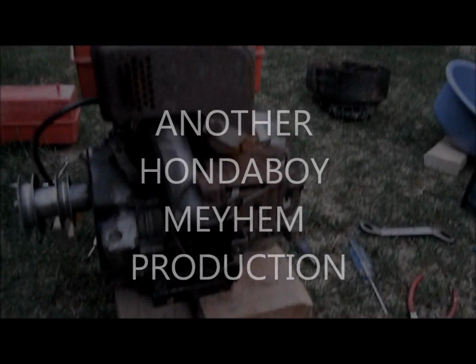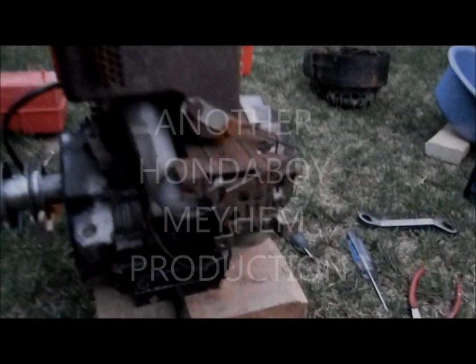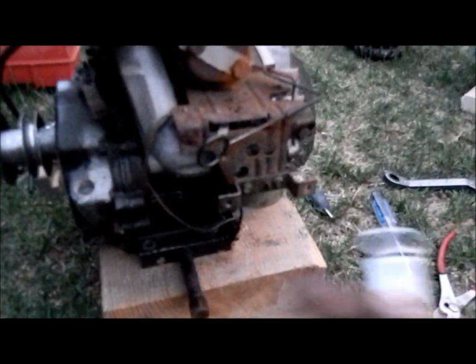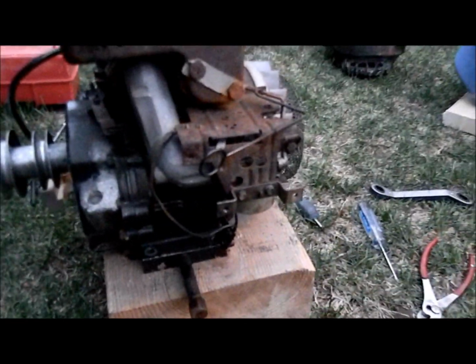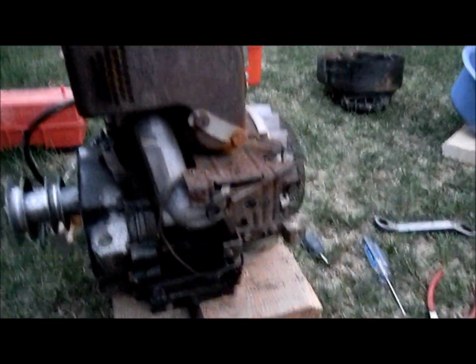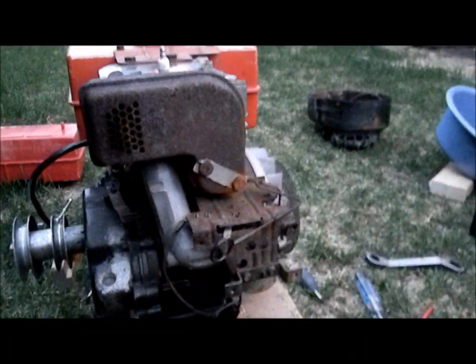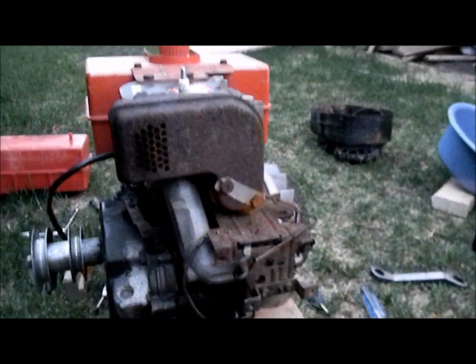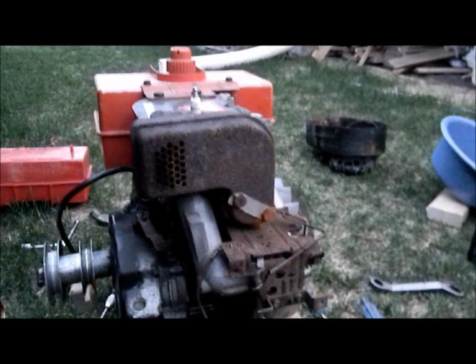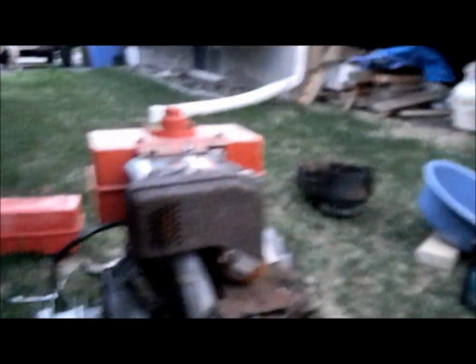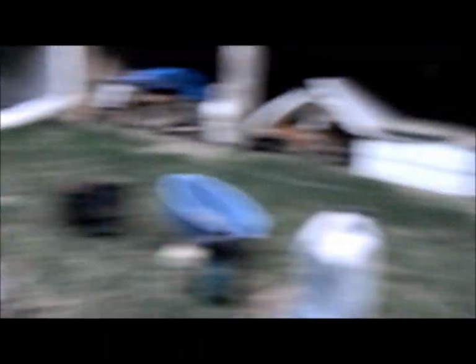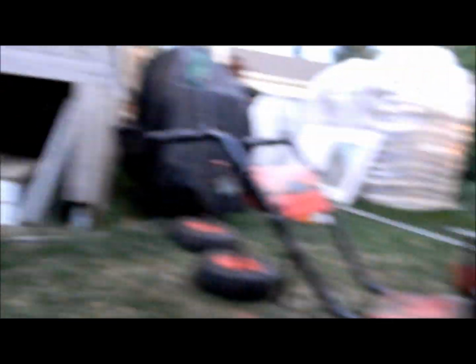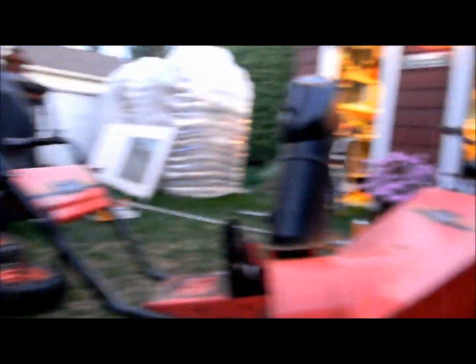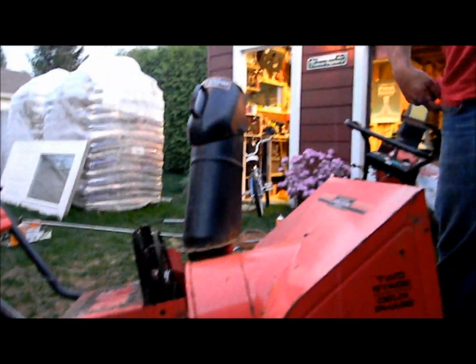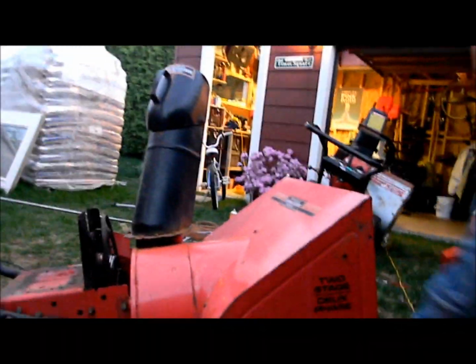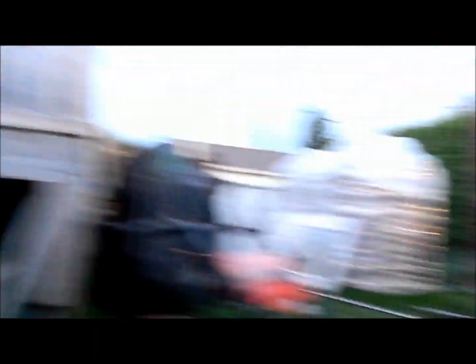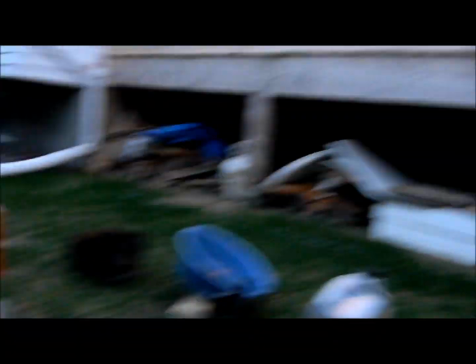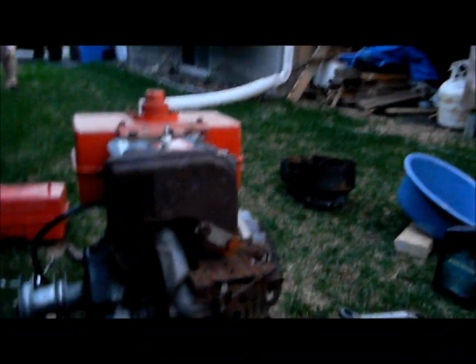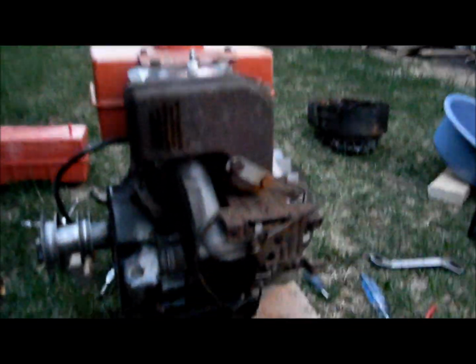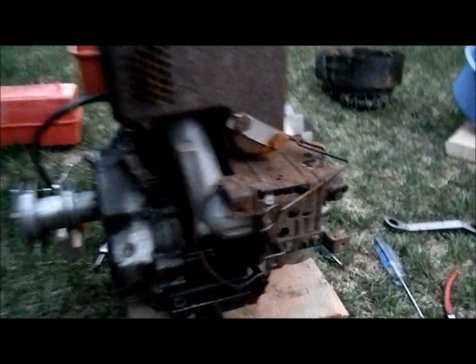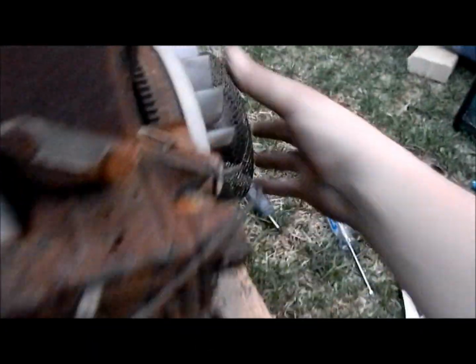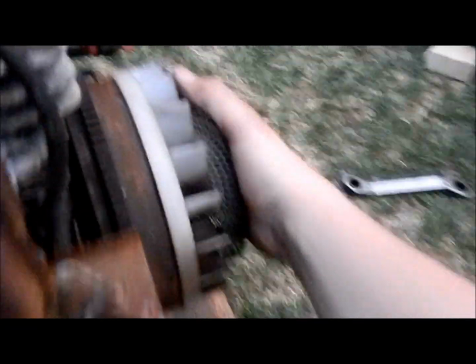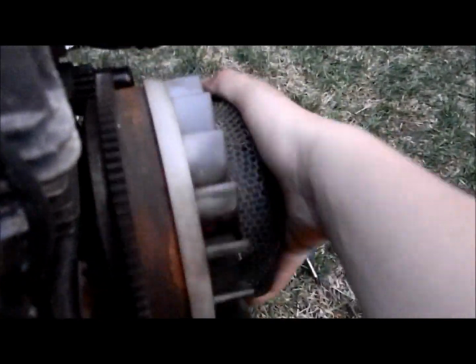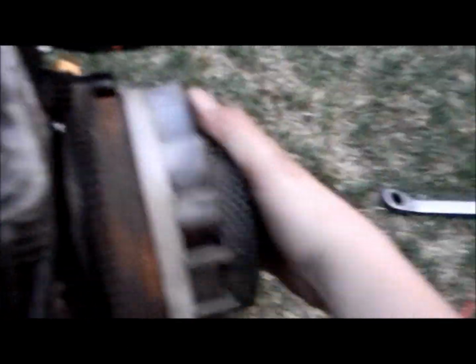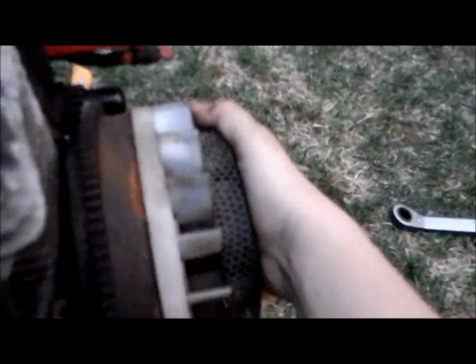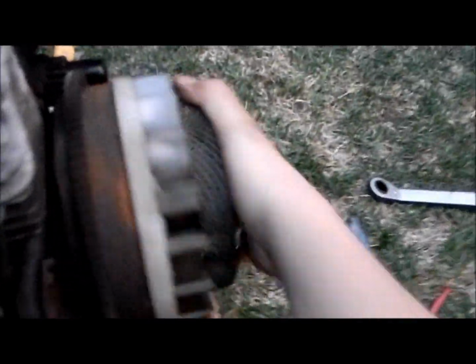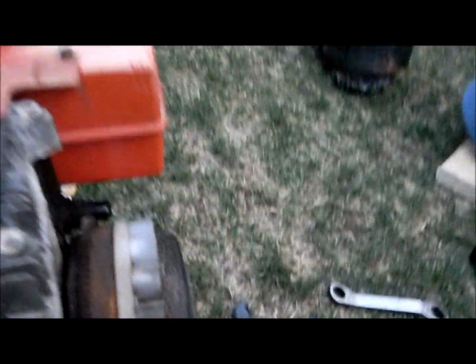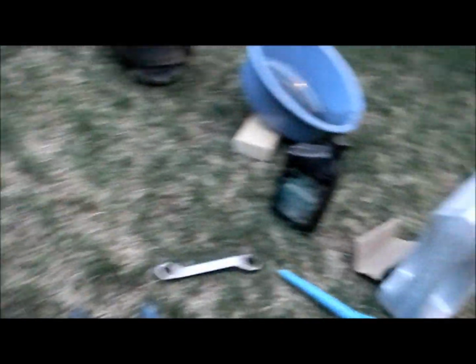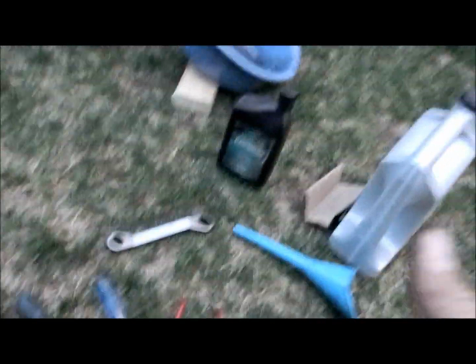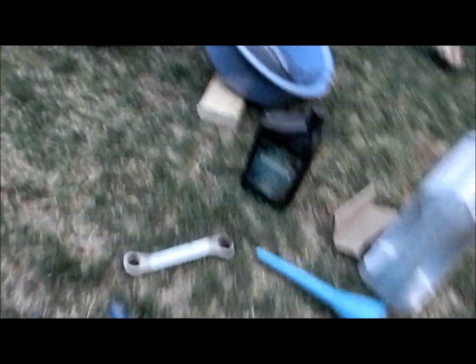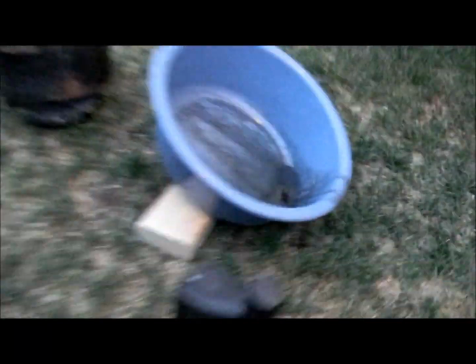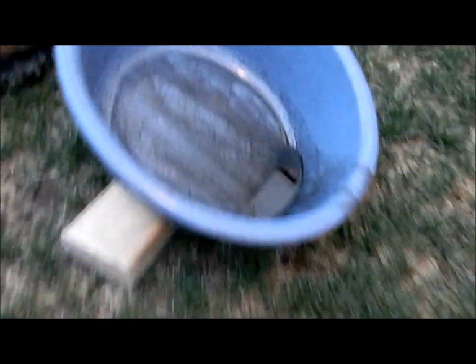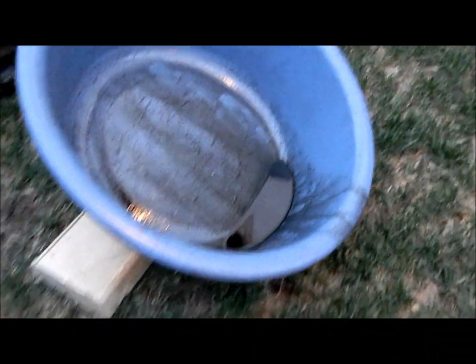I'm here with these two snowblowers. I got the engine off on this one, changed the oil in it, and unseized it, which is really good. That's the oil that was in it.